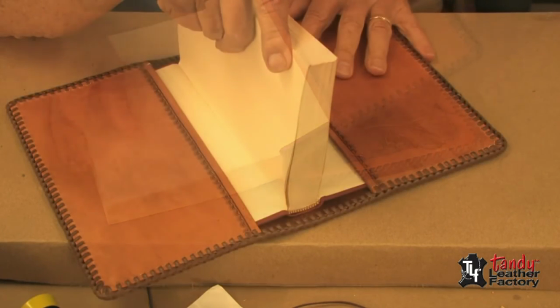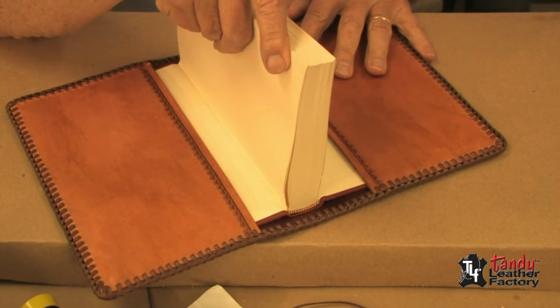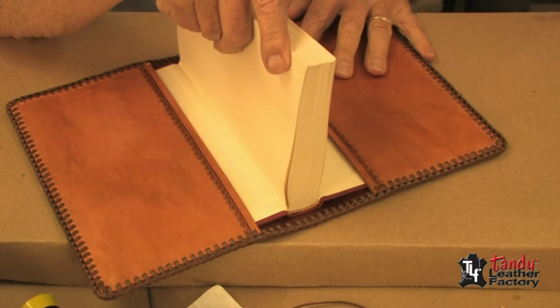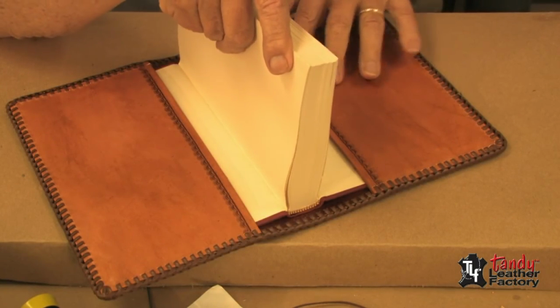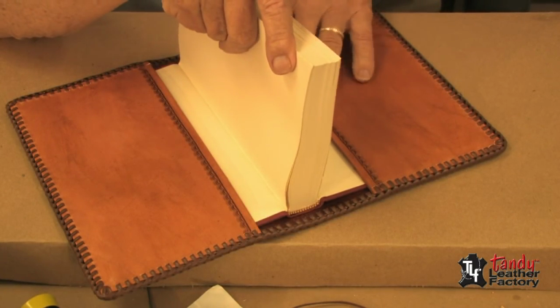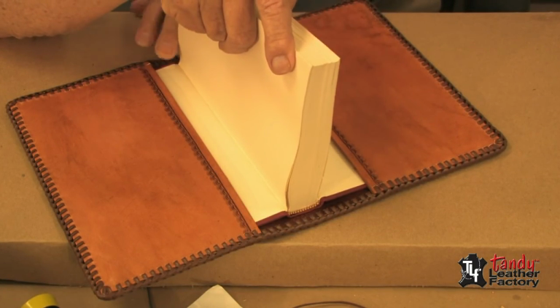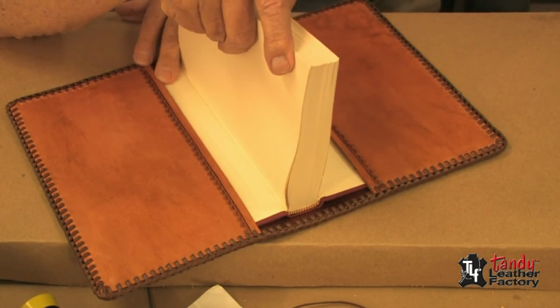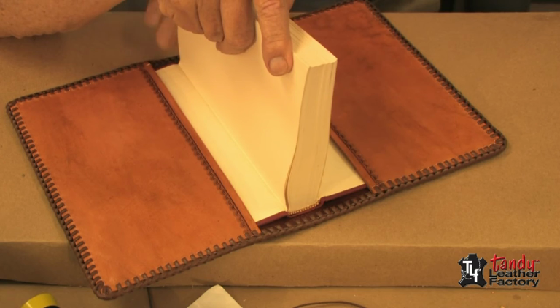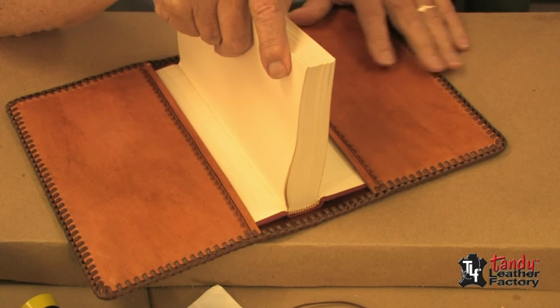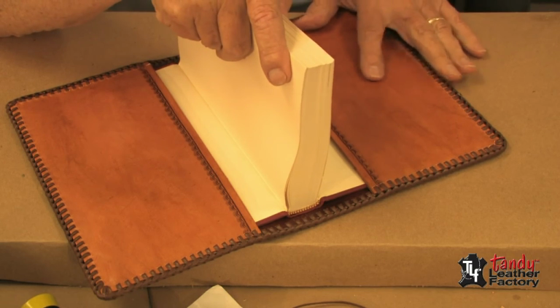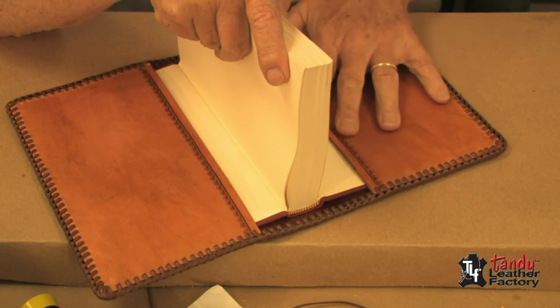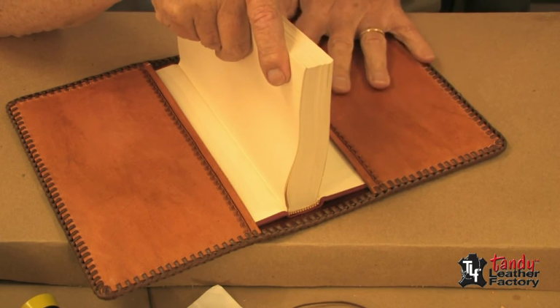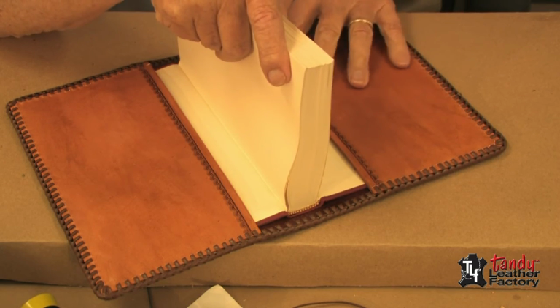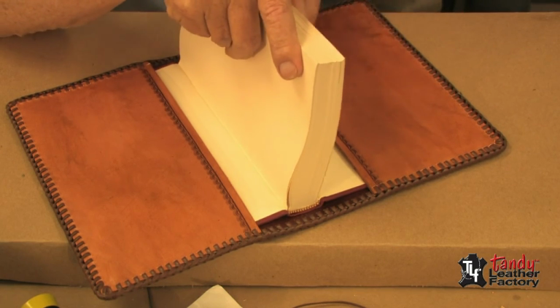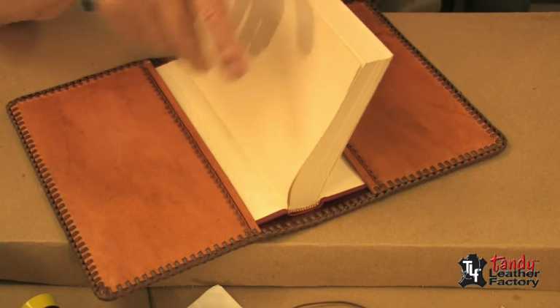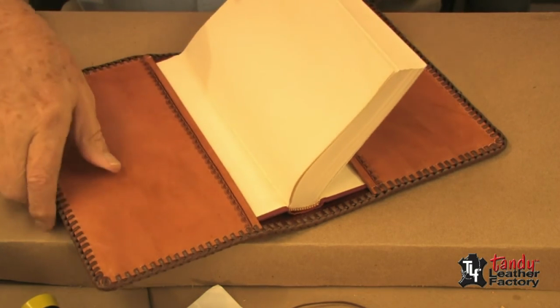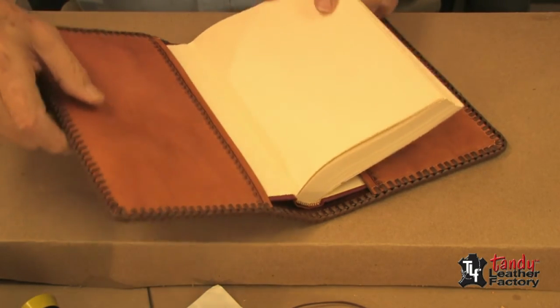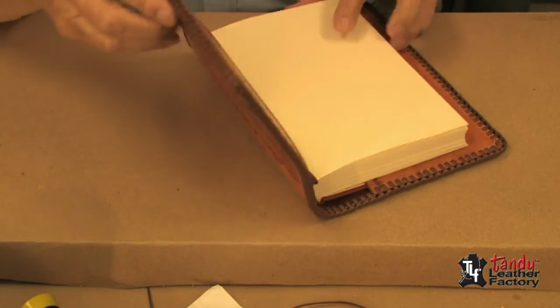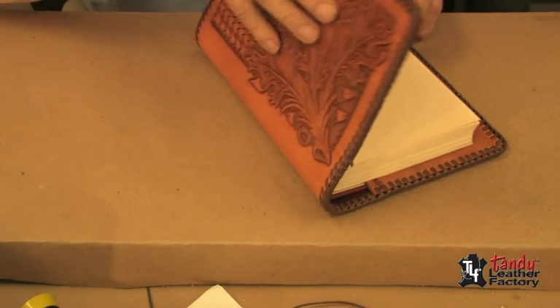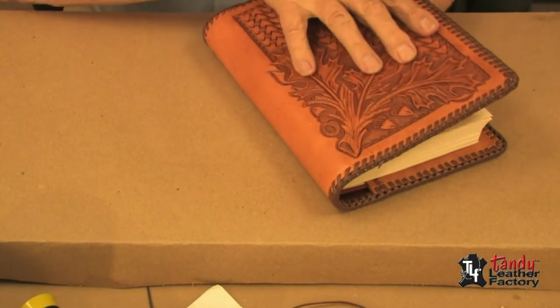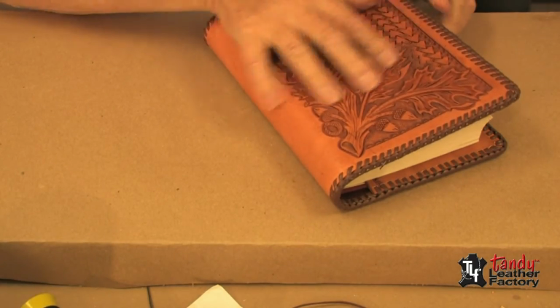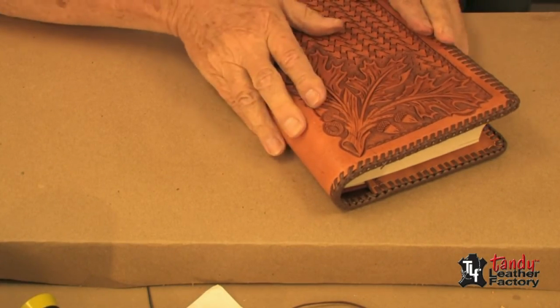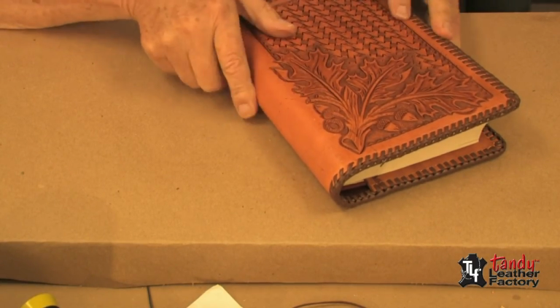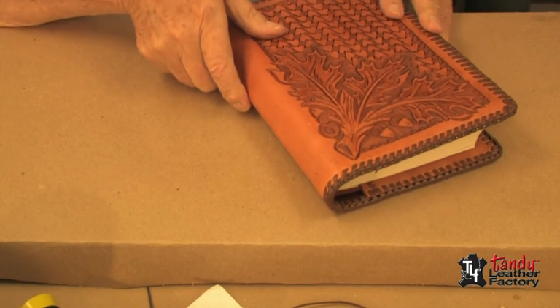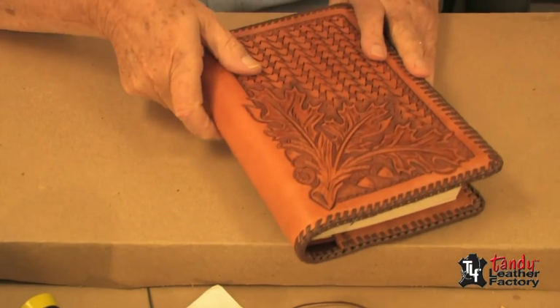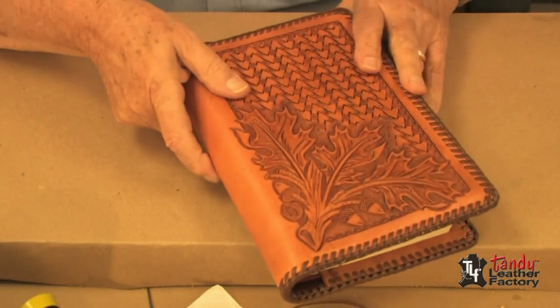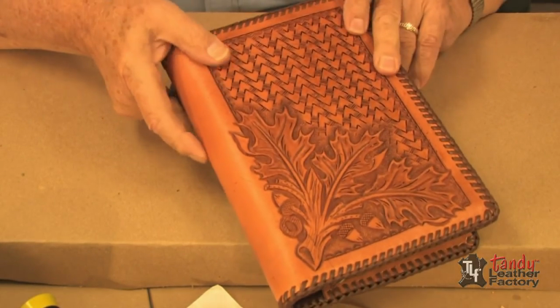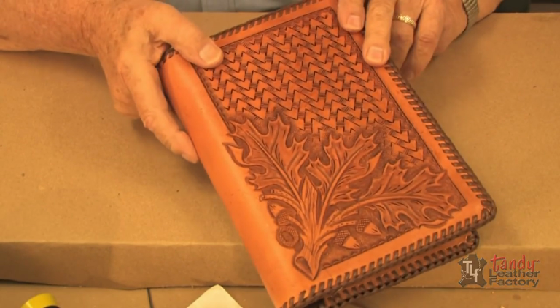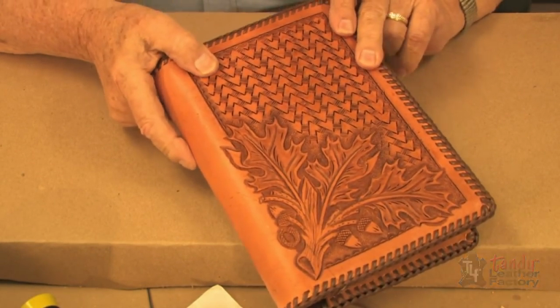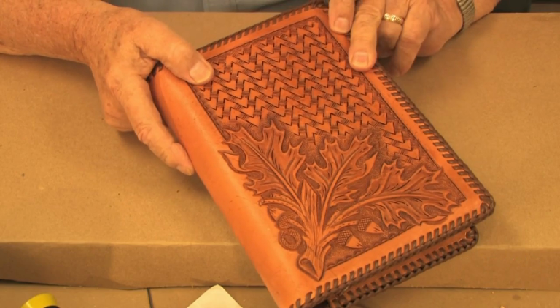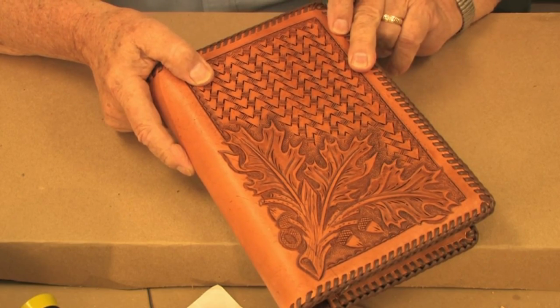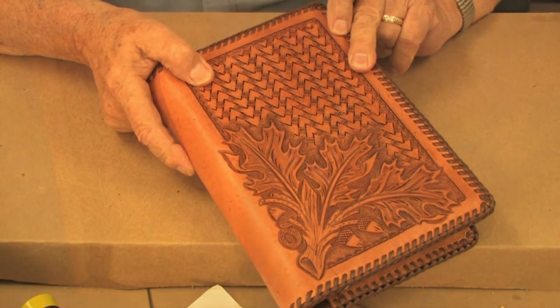As you can see, I have inserted the covers of the book into the pockets on our book cover. And now it's just a matter of folding it over — and the book cover is ready for you to use.